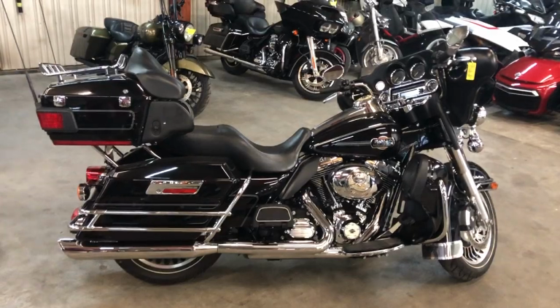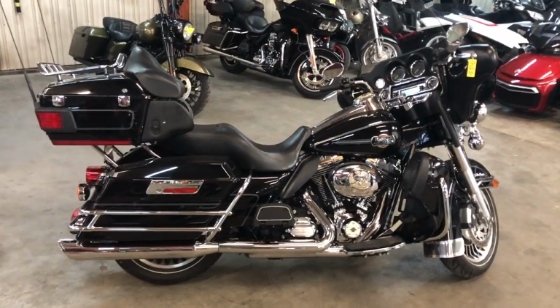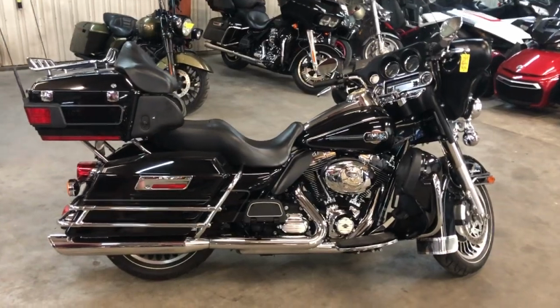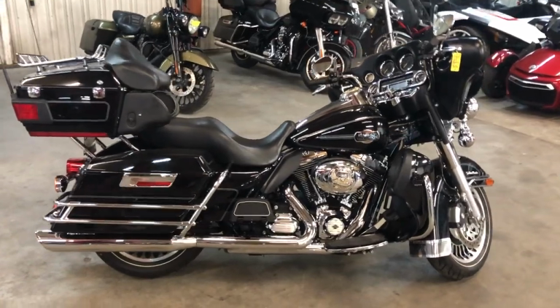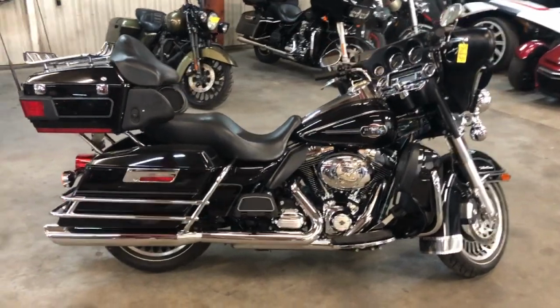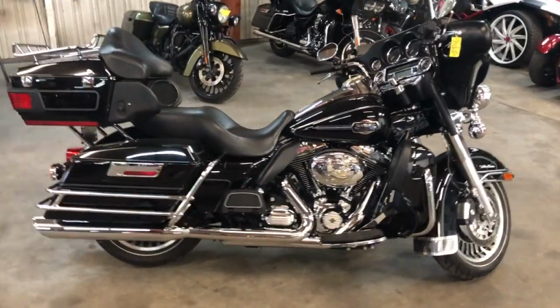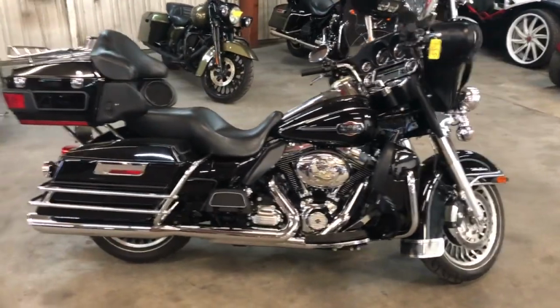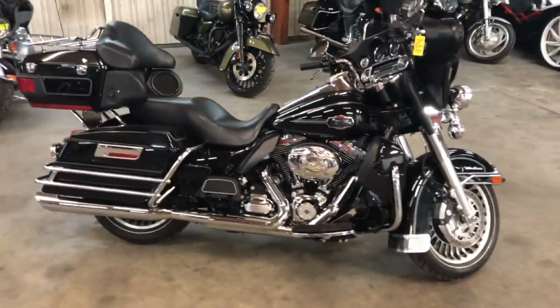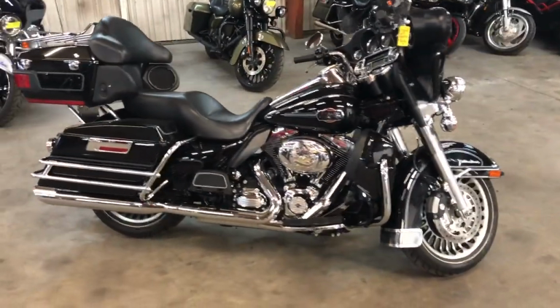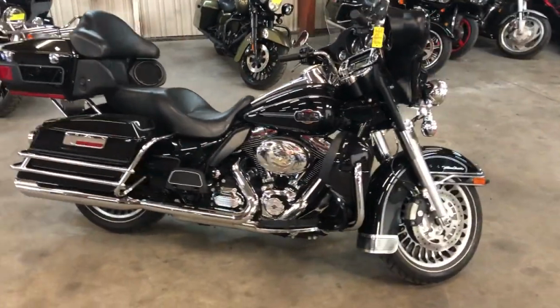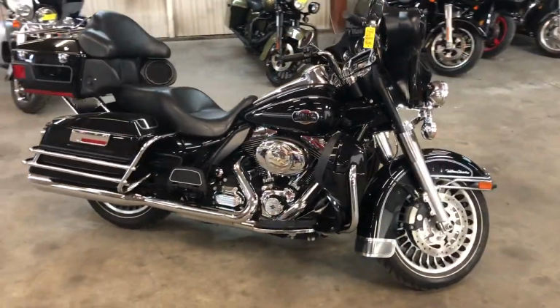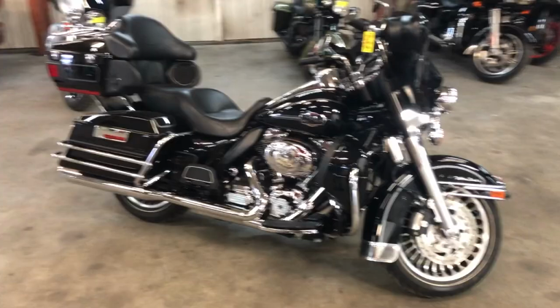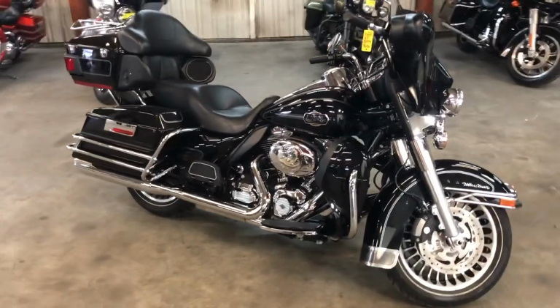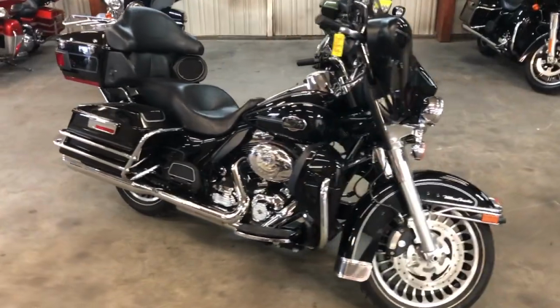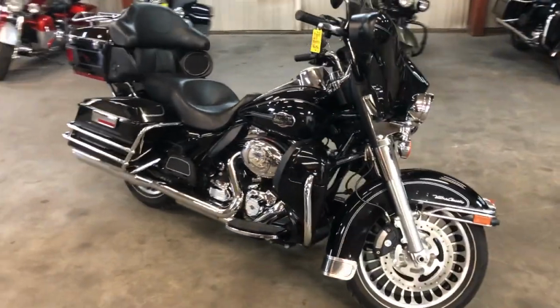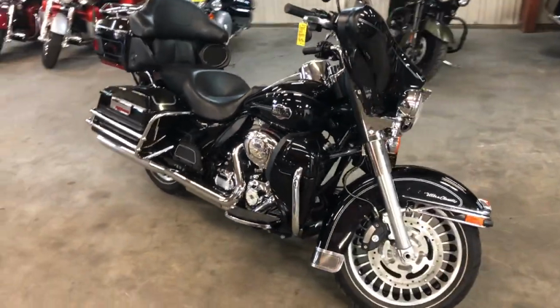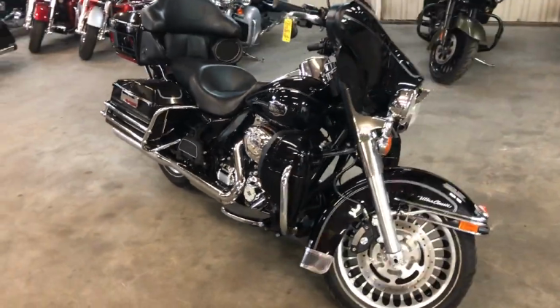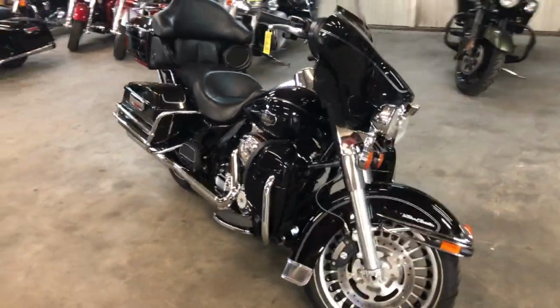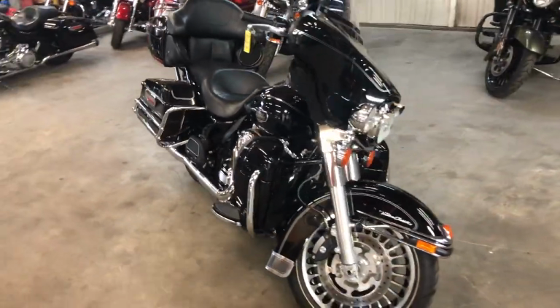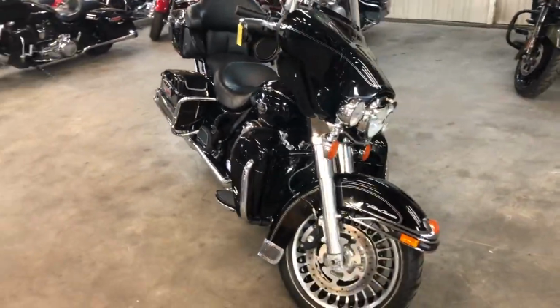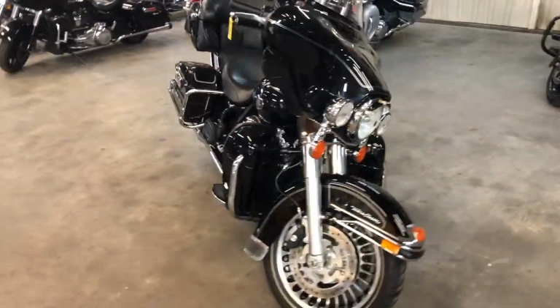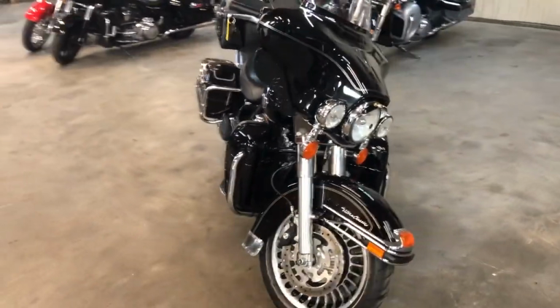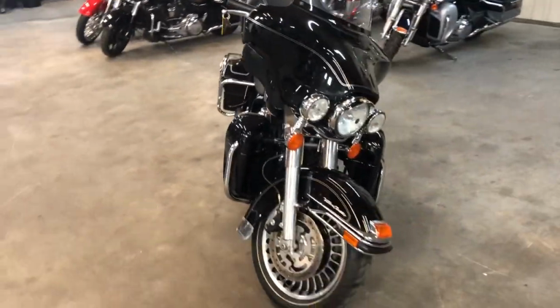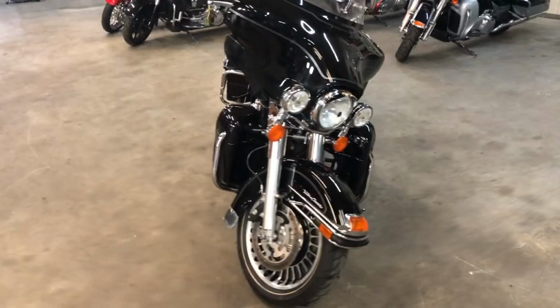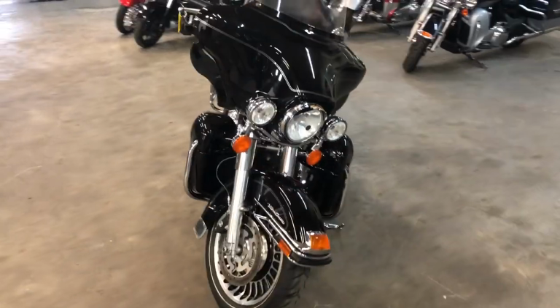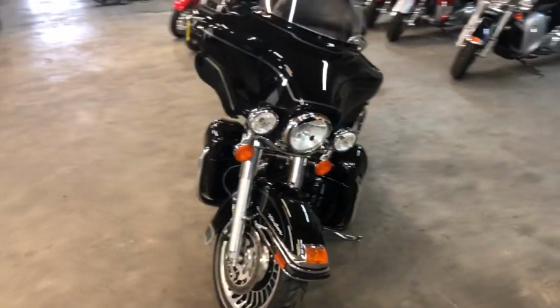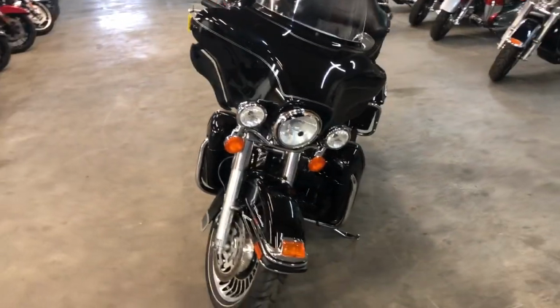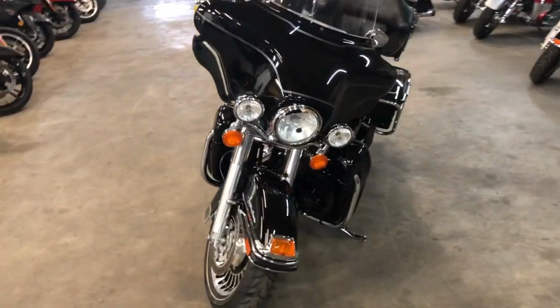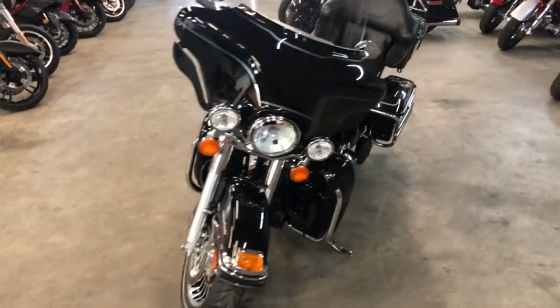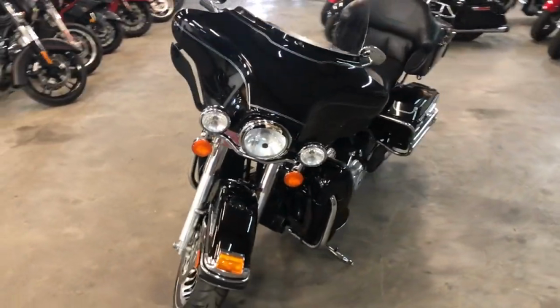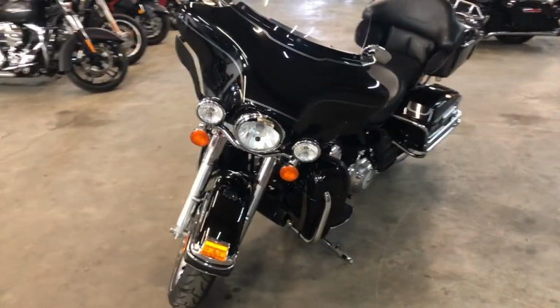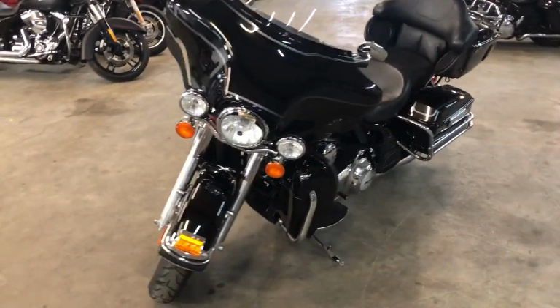Hey guys, ApprovalPowerSports.com here doing some videos on some stuff just coming in. This is a 2013 Ultra Classic, full dresser for sale — only 9,983 miles, one owner, low mileage Ultra. Super clean: no dents, no dings, no scratches.